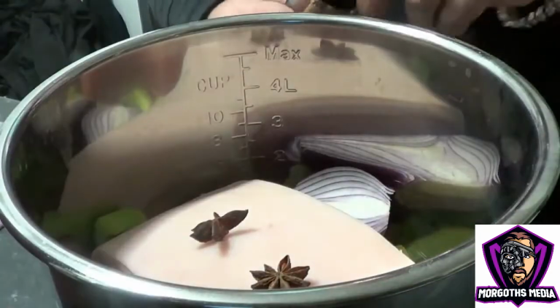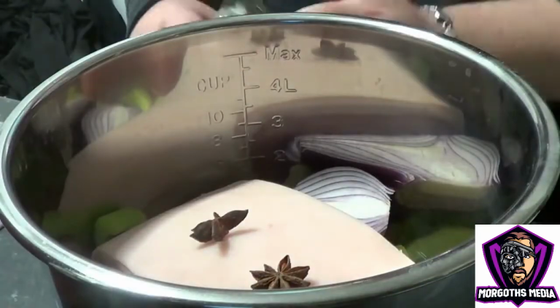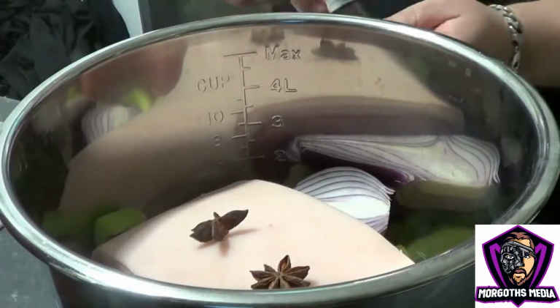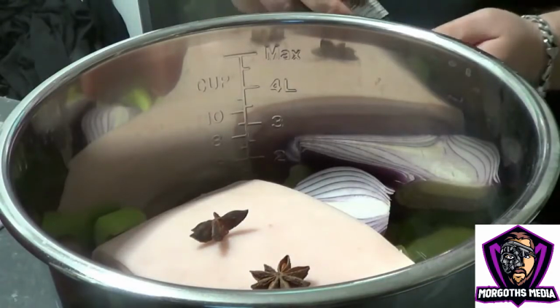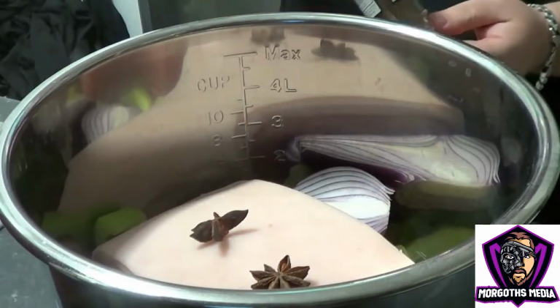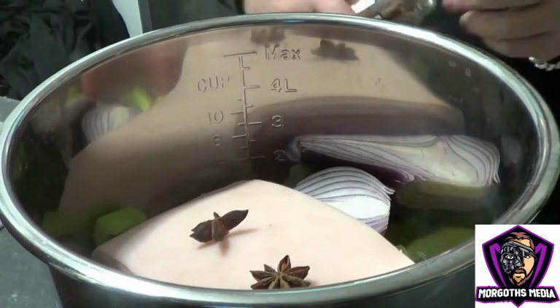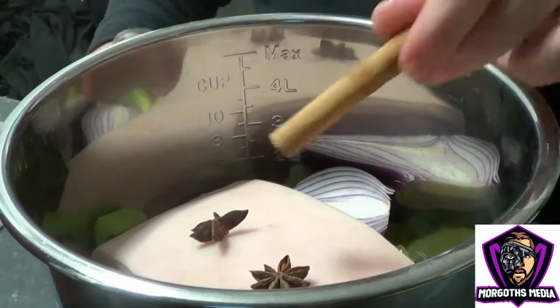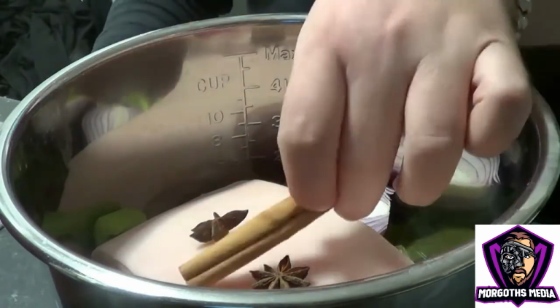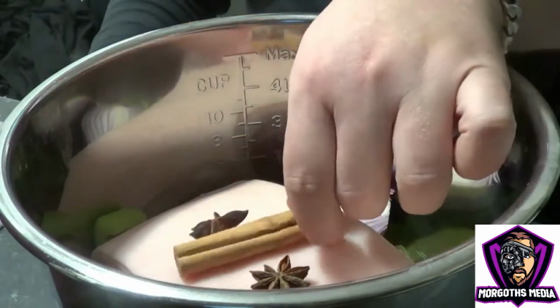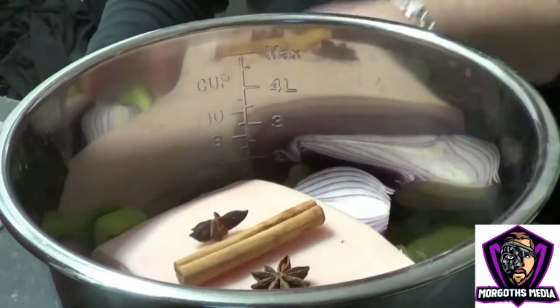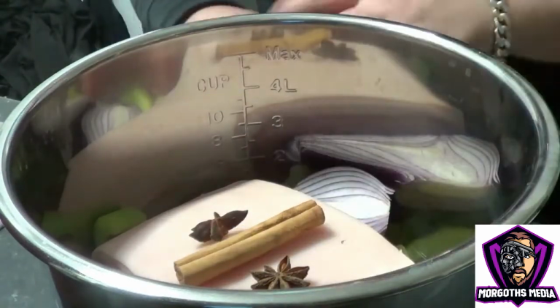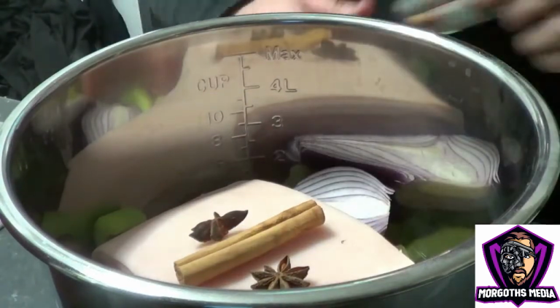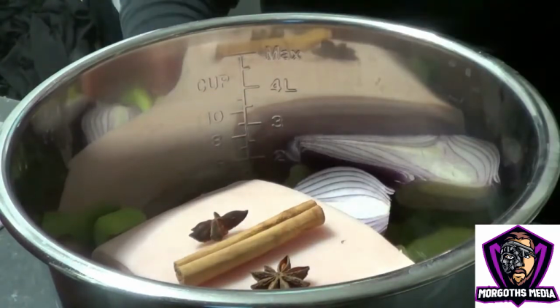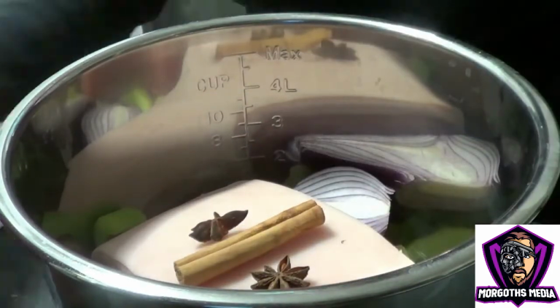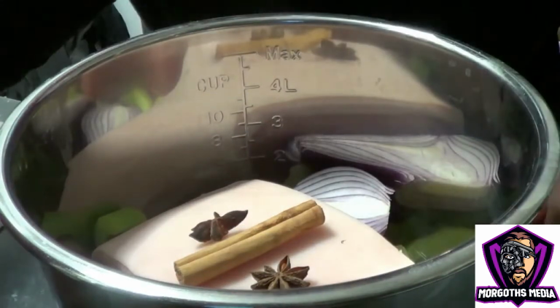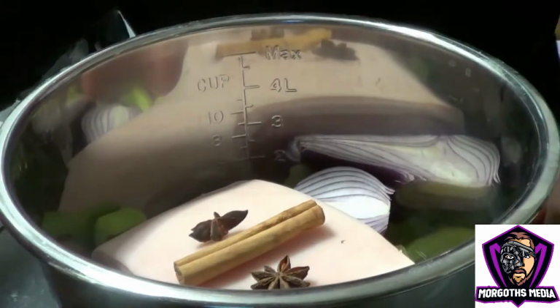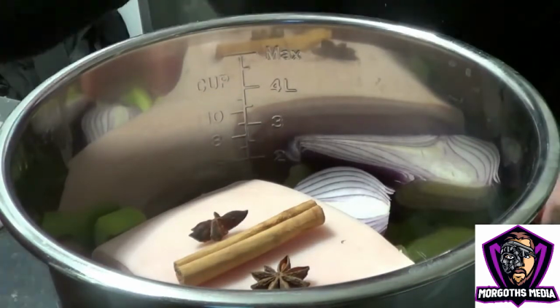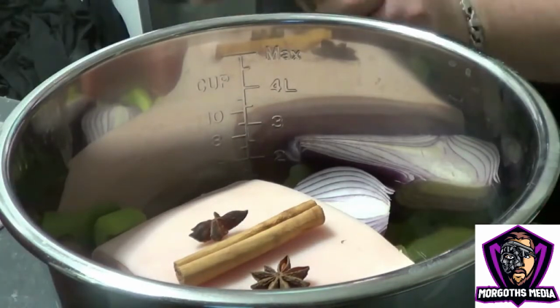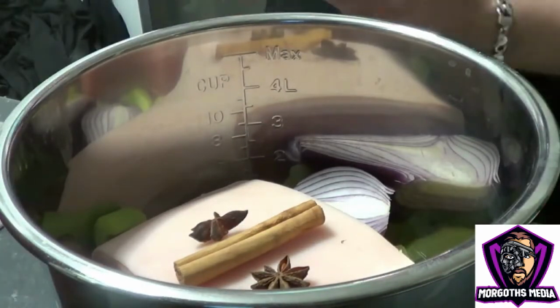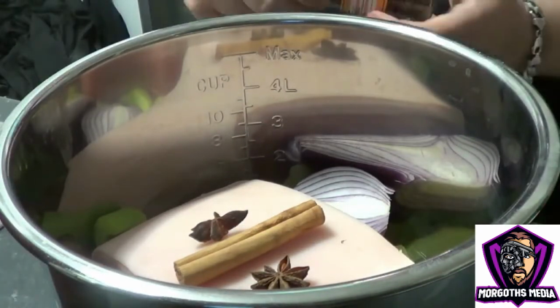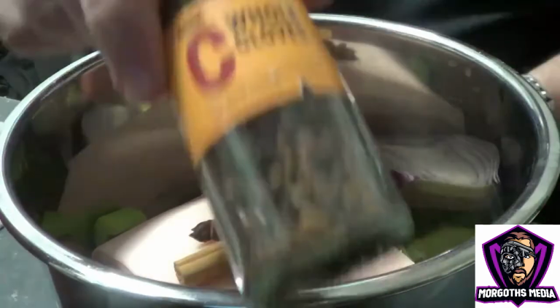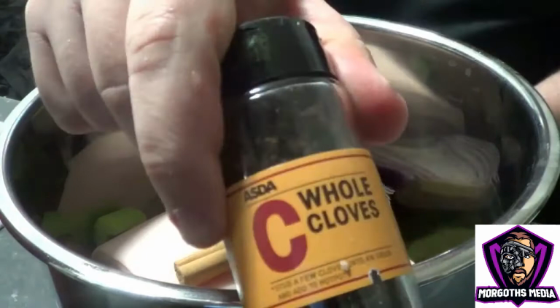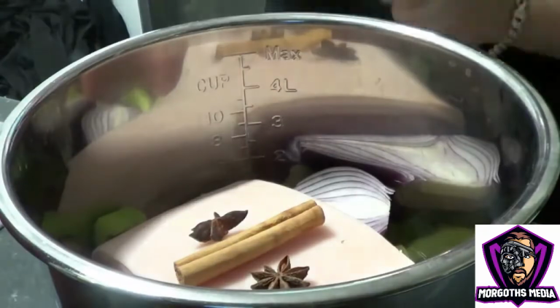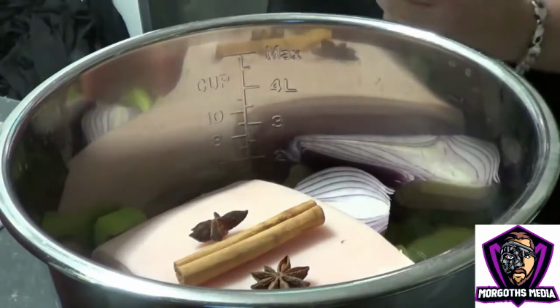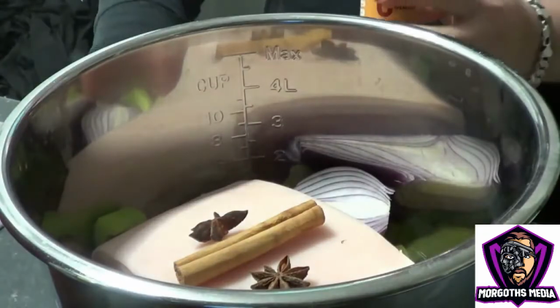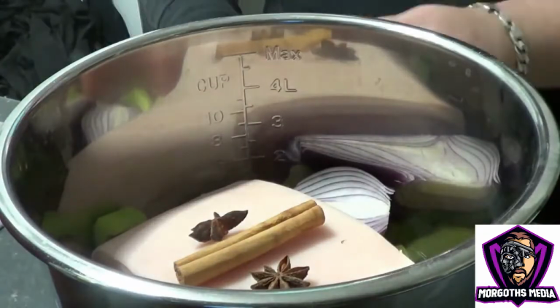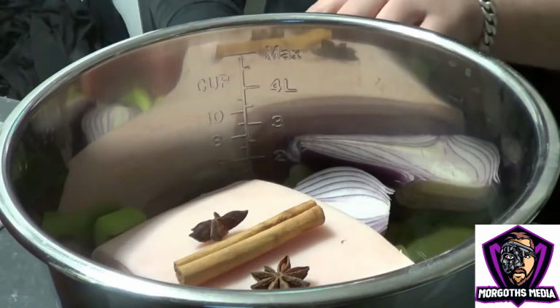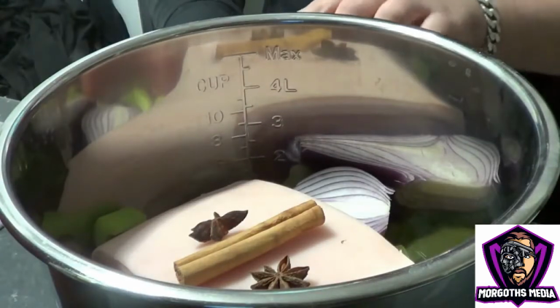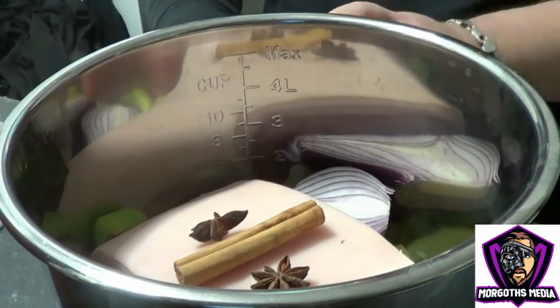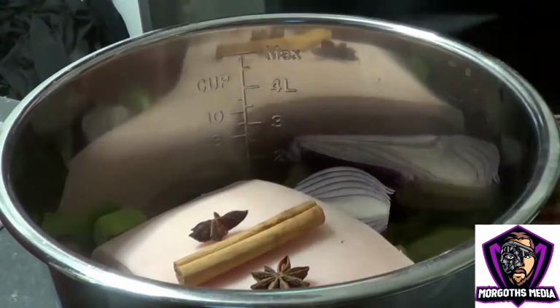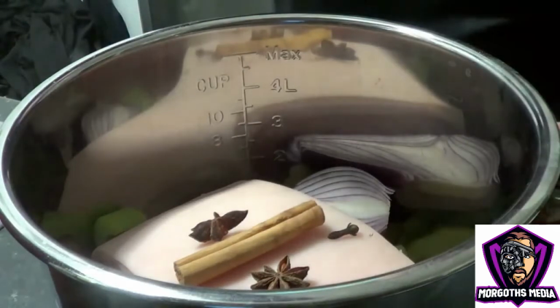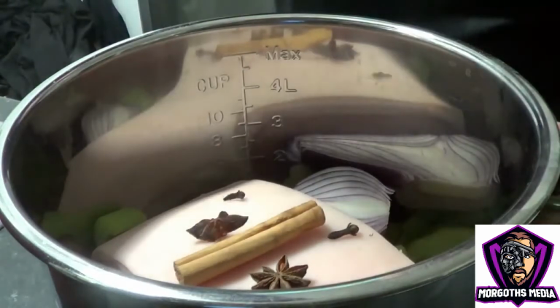Then you're going to want to add one stick of cinnamon — pop that in the middle. Then I like to add some whole cloves; in this case I use about four.